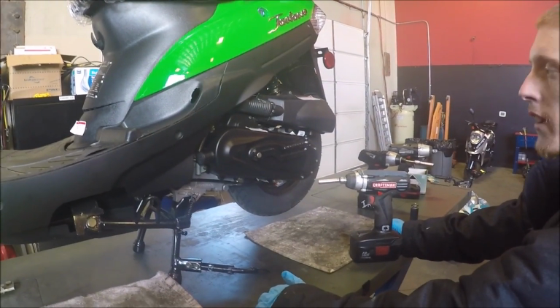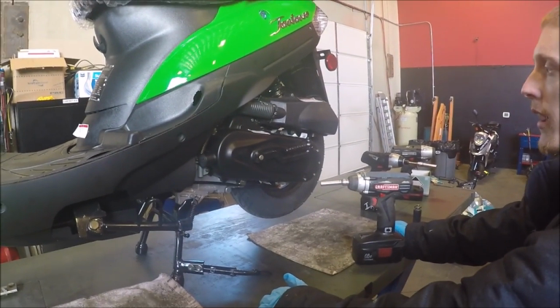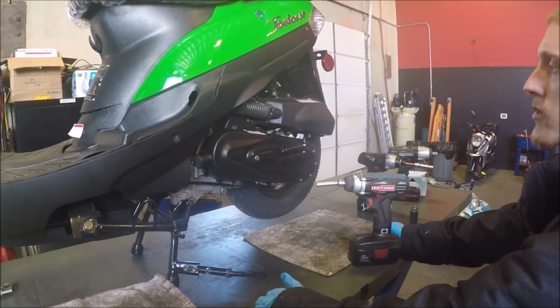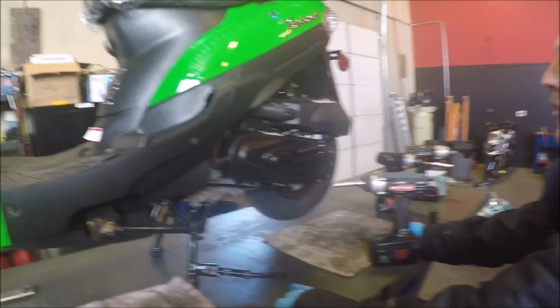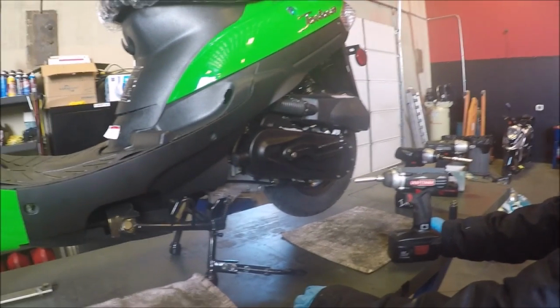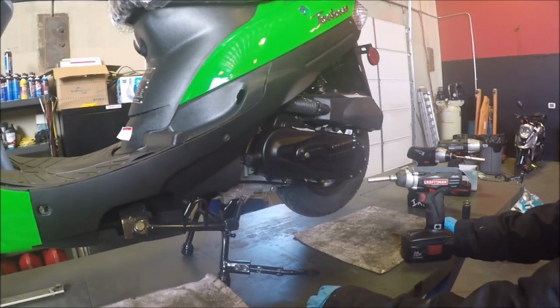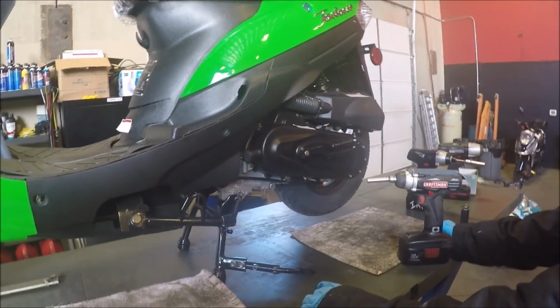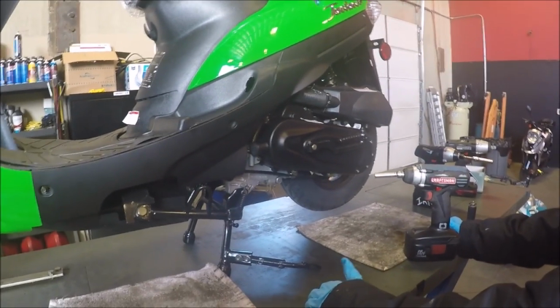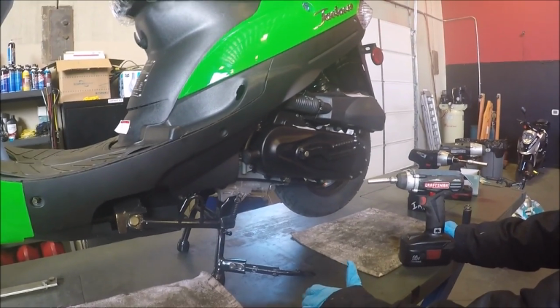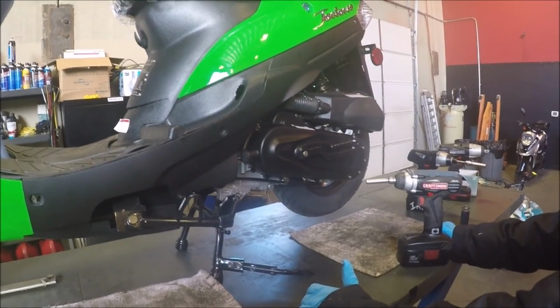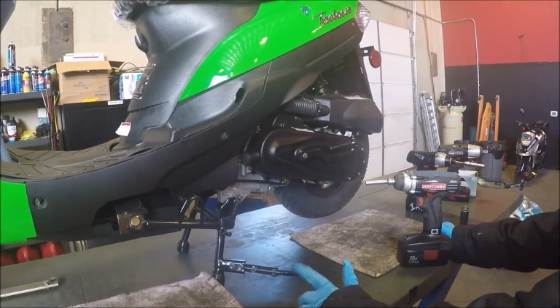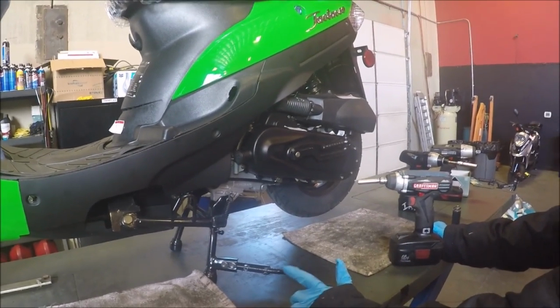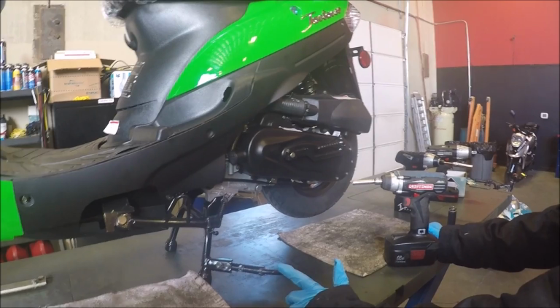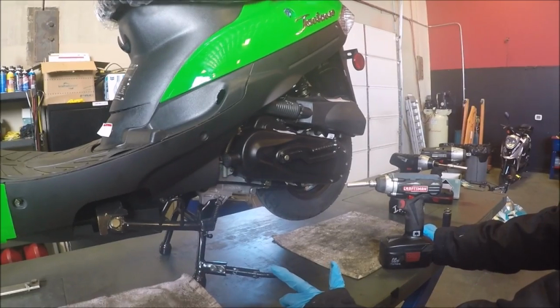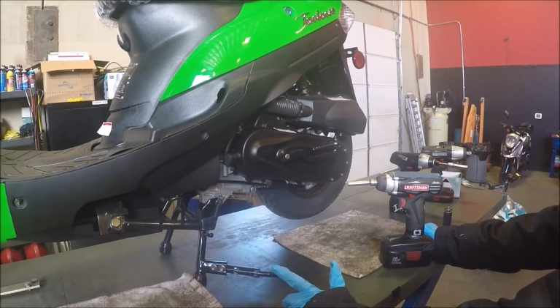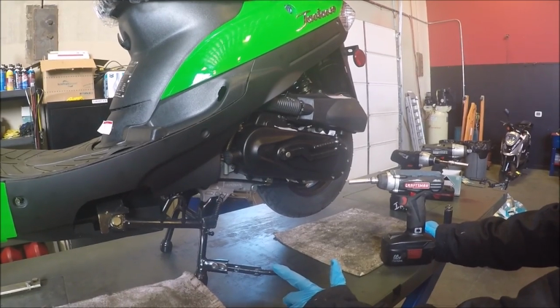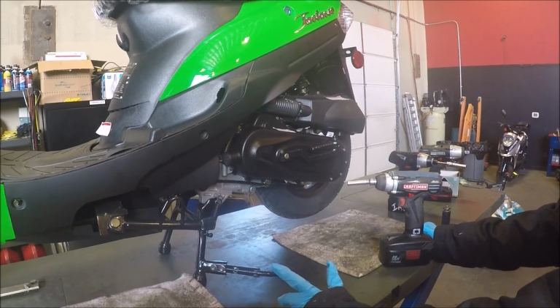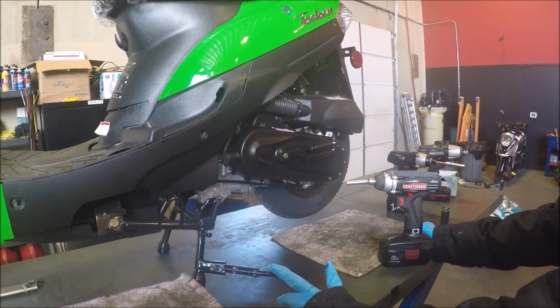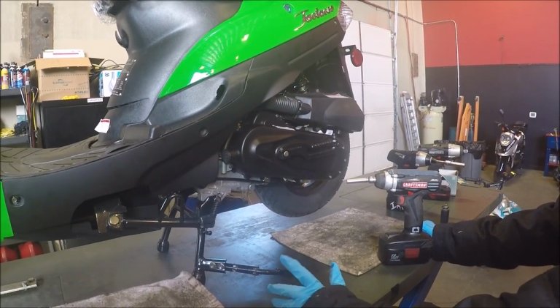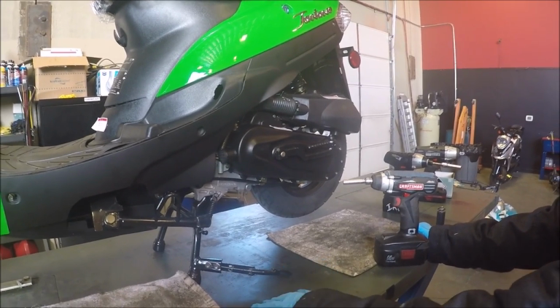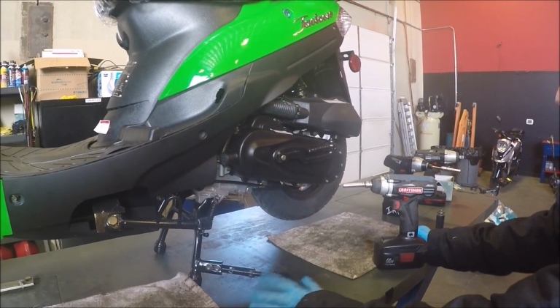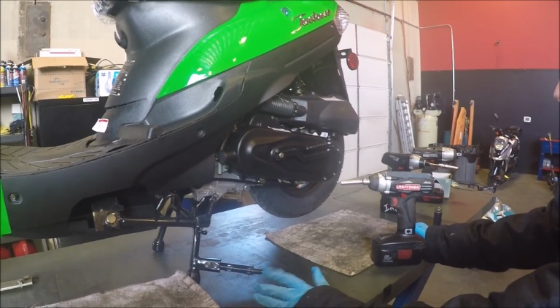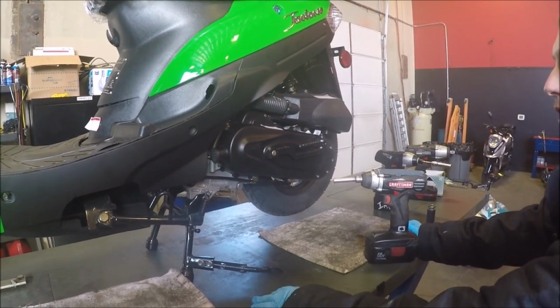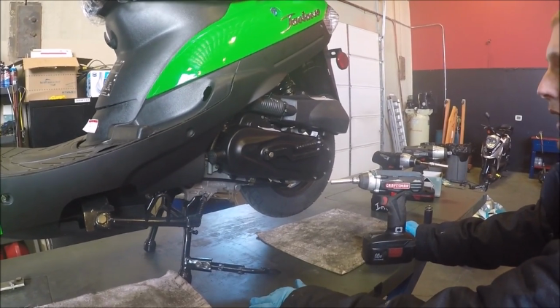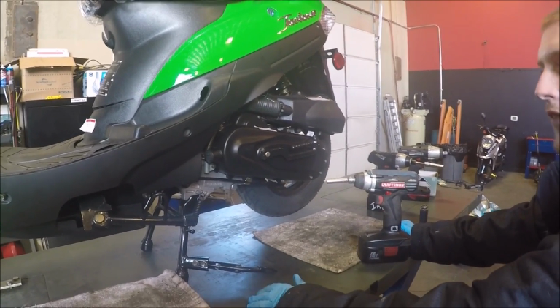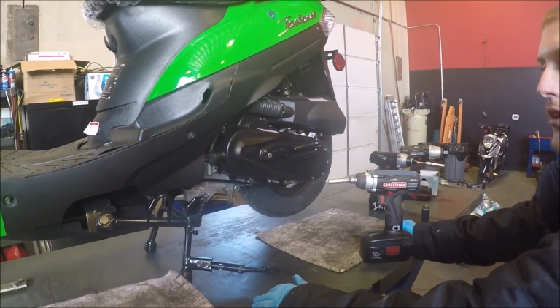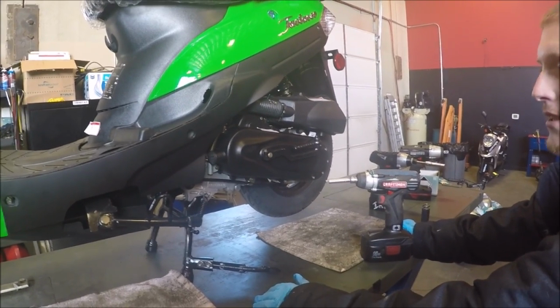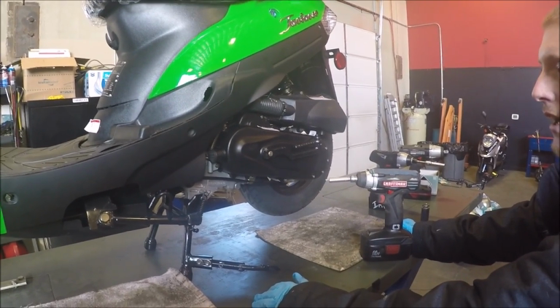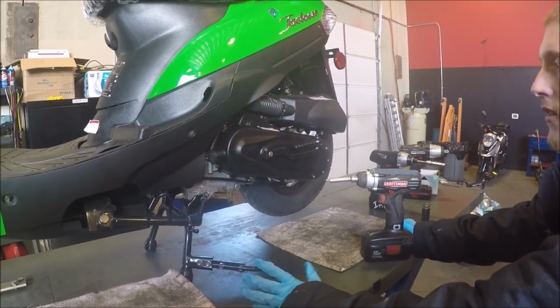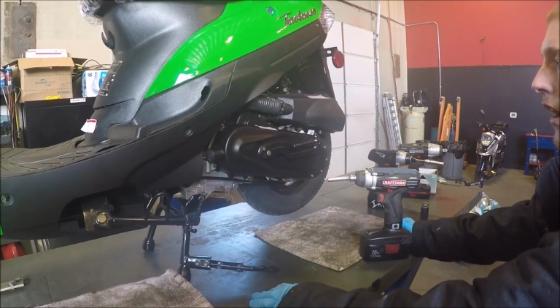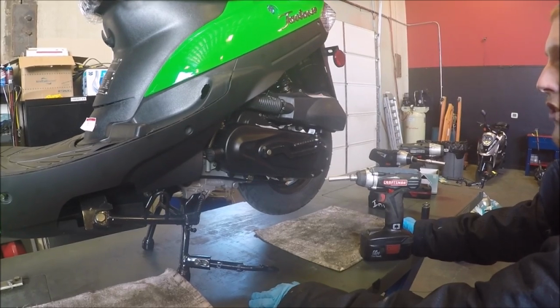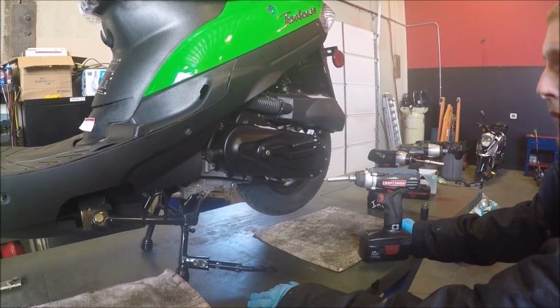Hey guys, this is Cory again with Scooter ATV Sales at Scooter City. I'm actually going to pull apart a transmission, pull off the crankcase cover, show you guys the inside and just go from there.